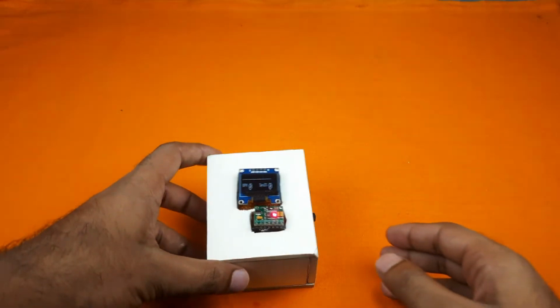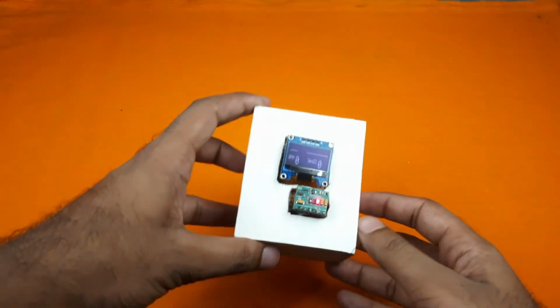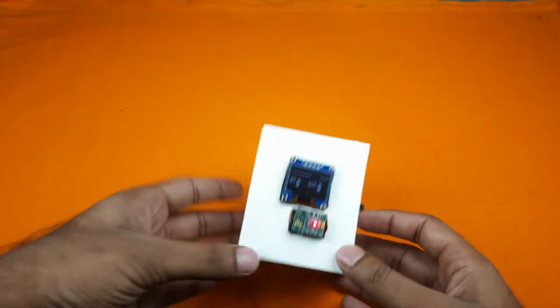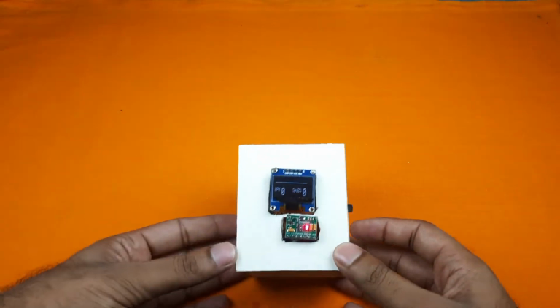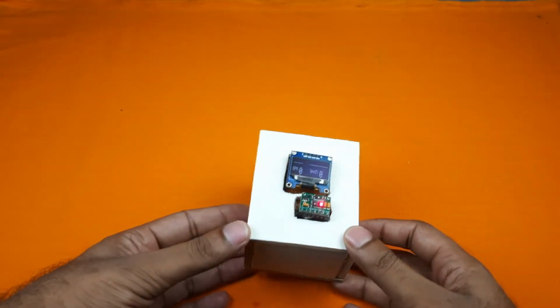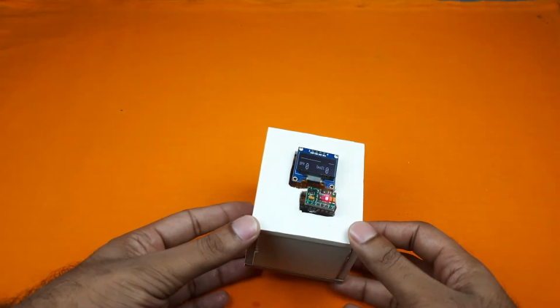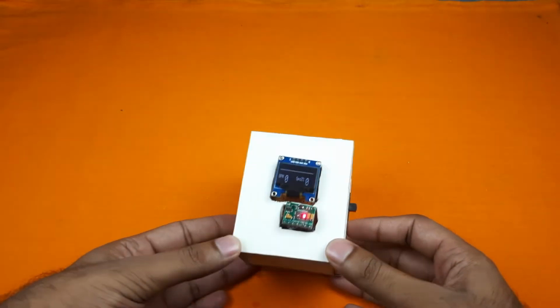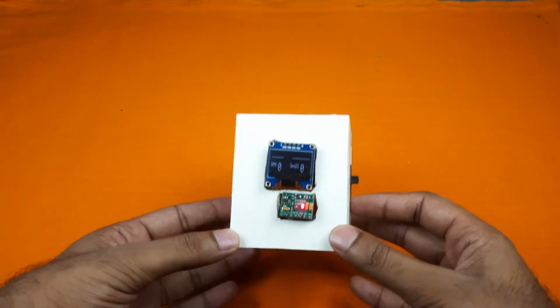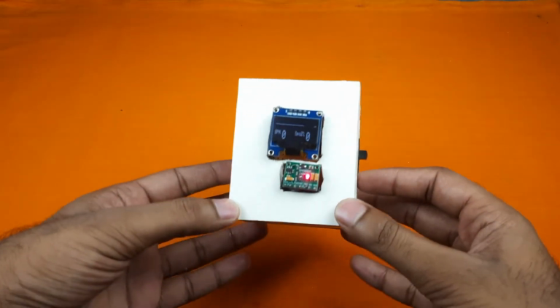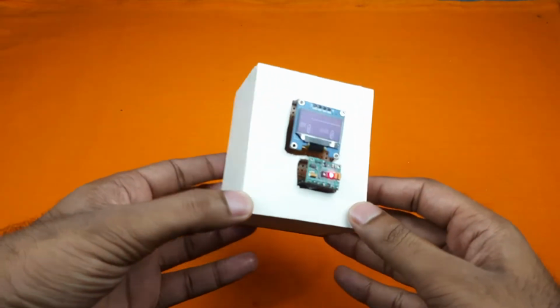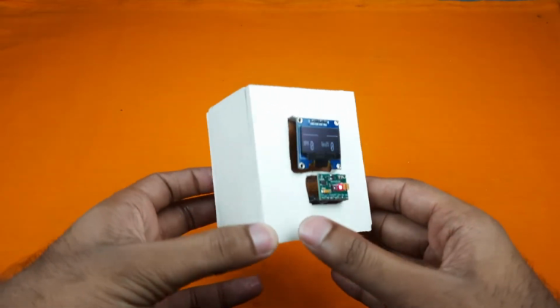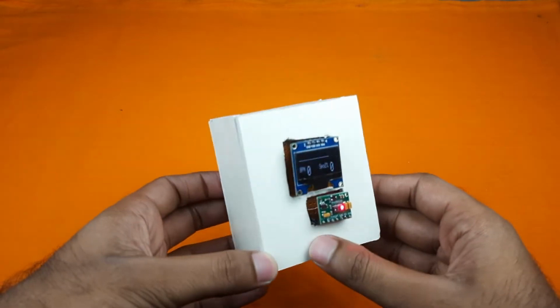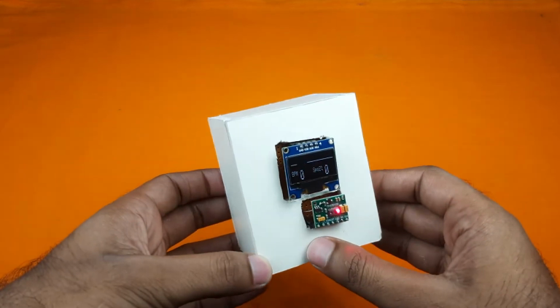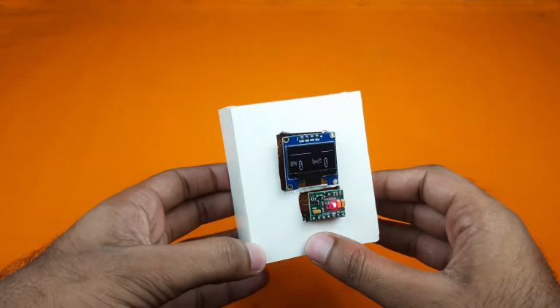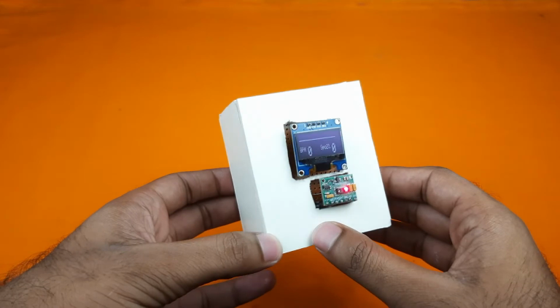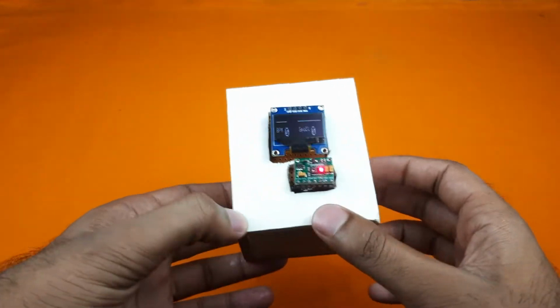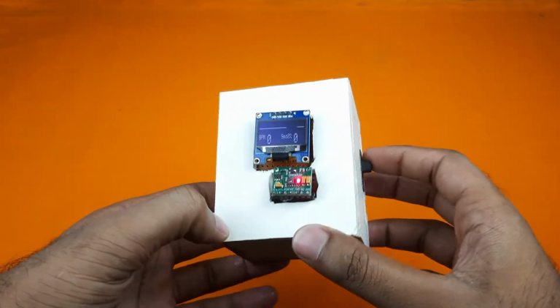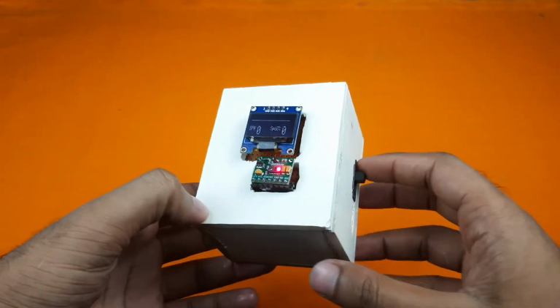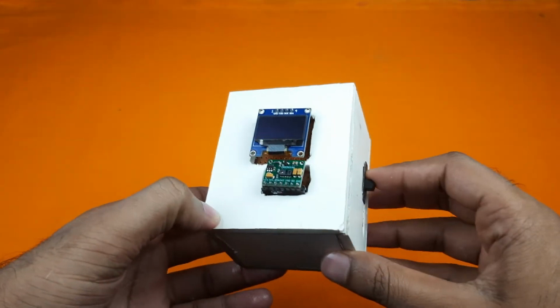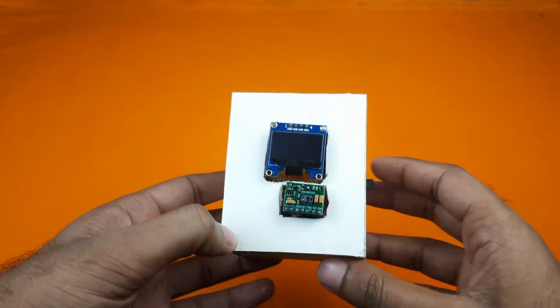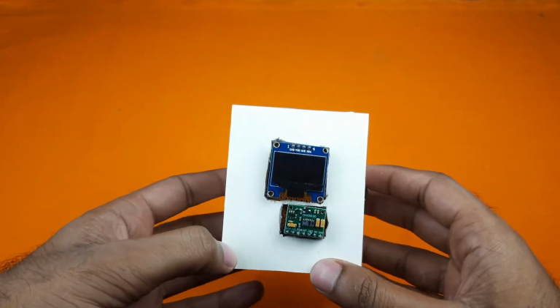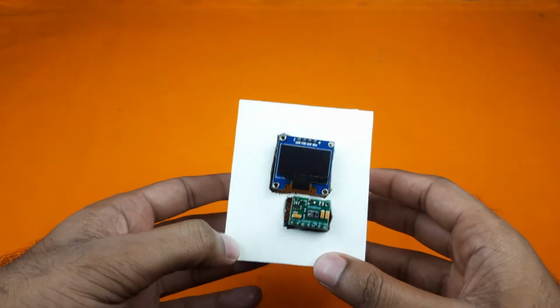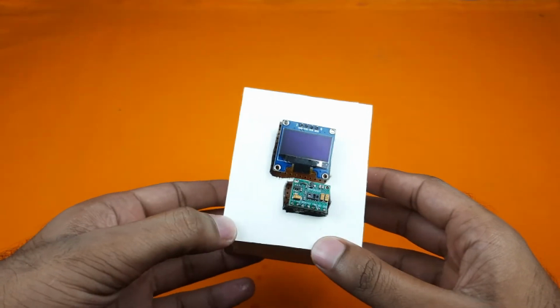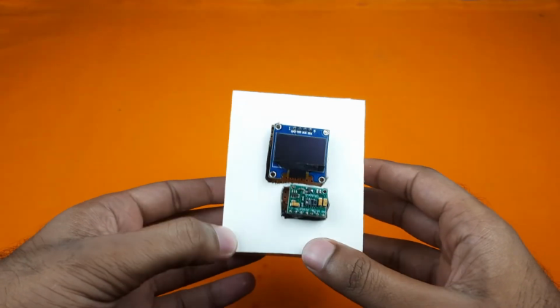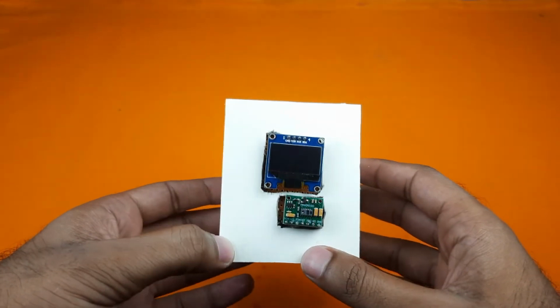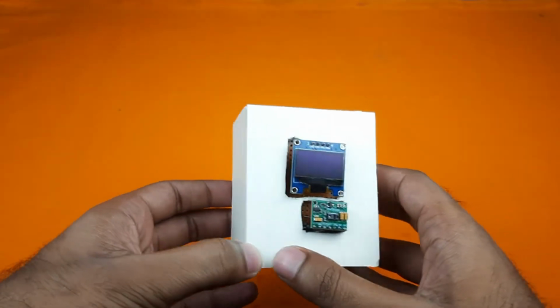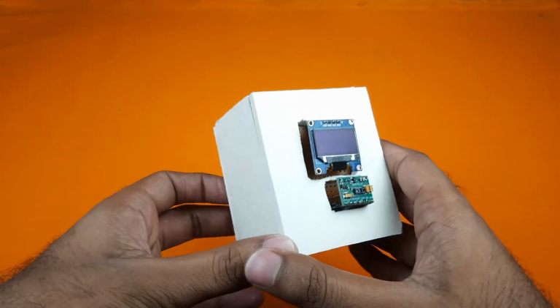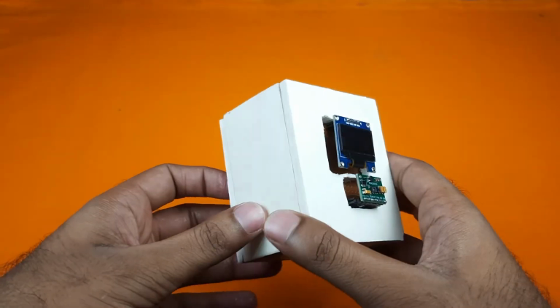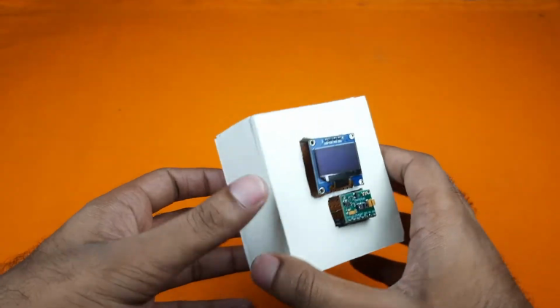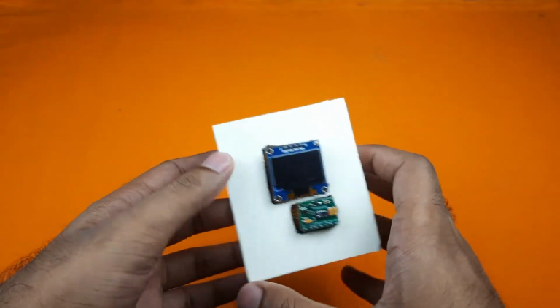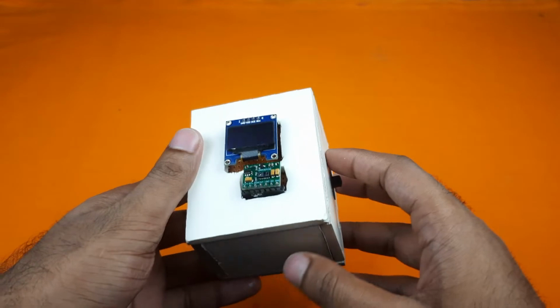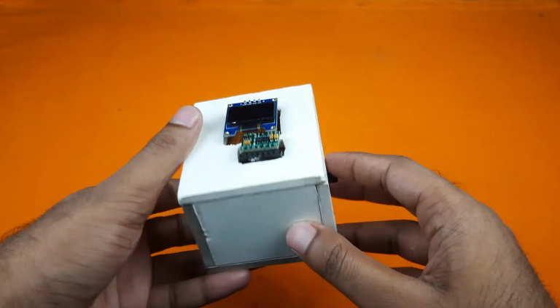This is a DIY pulse oximeter. It is a very important piece of equipment in medical science. A pulse oximeter is used to measure the heartbeat and the oxygen level in blood.